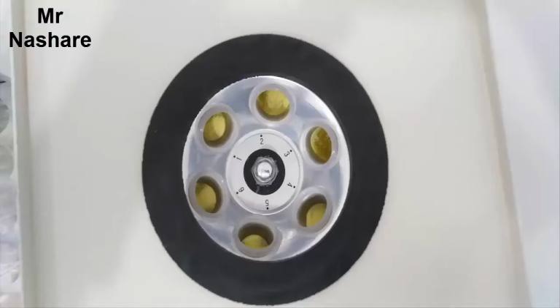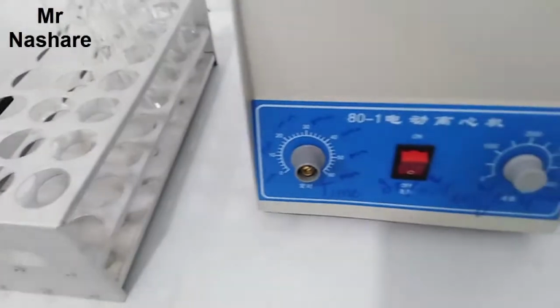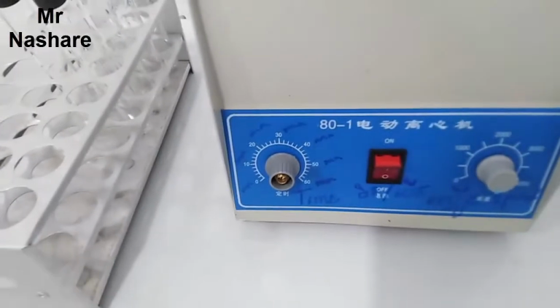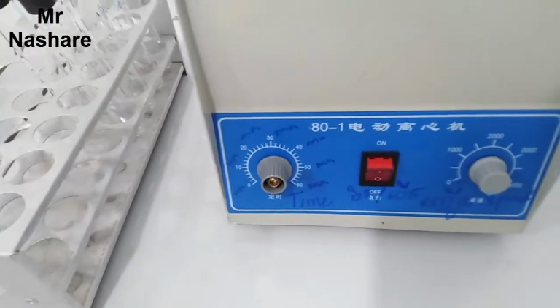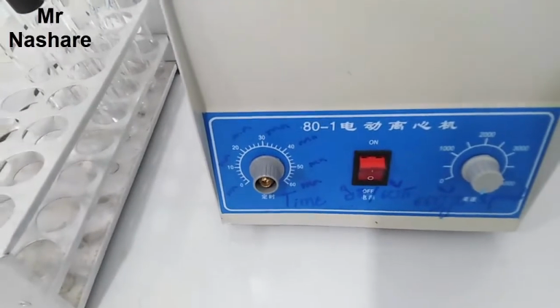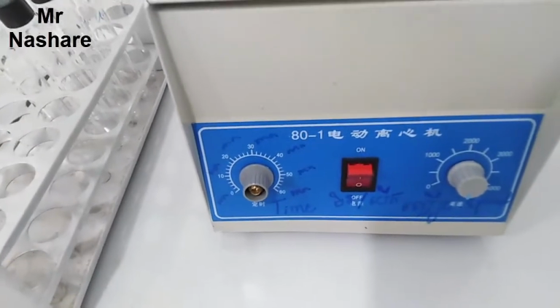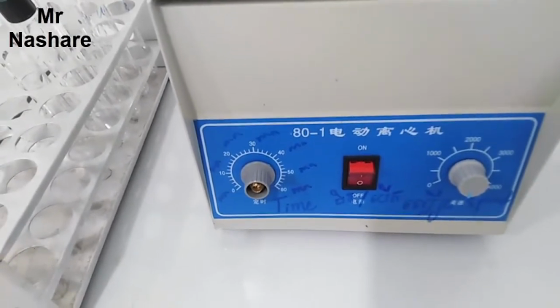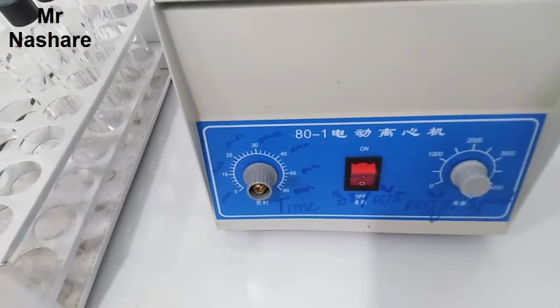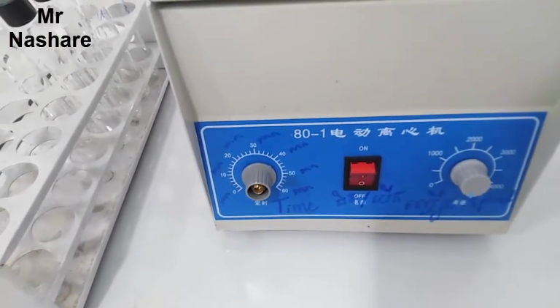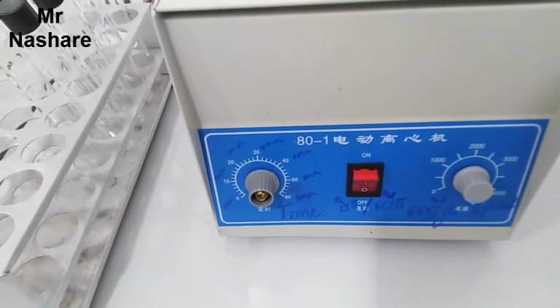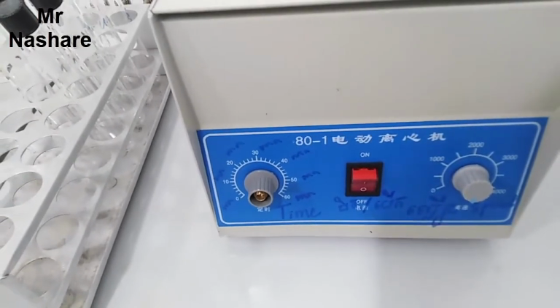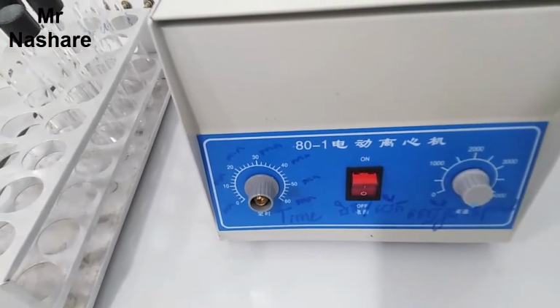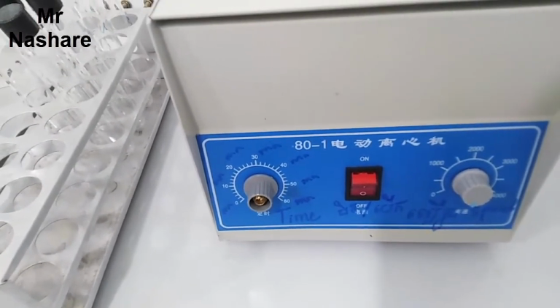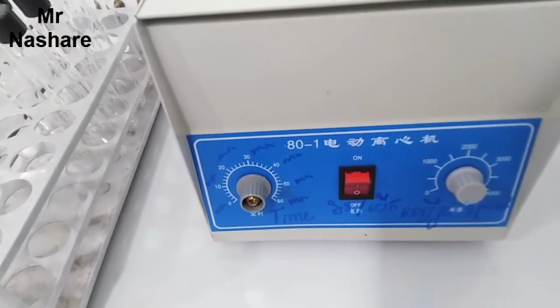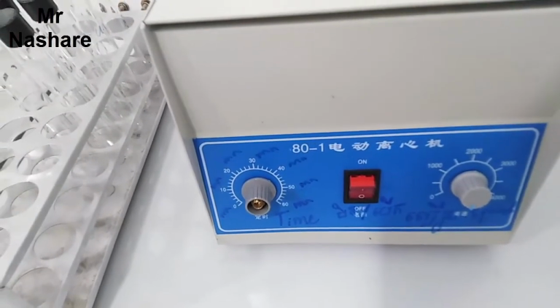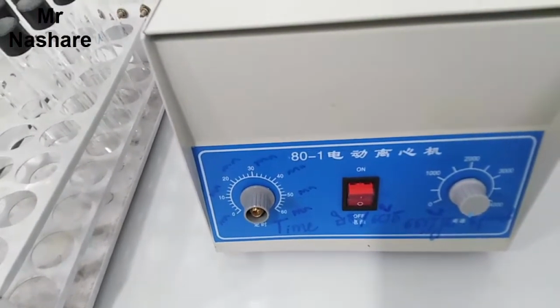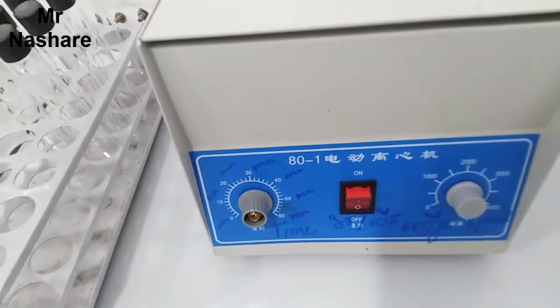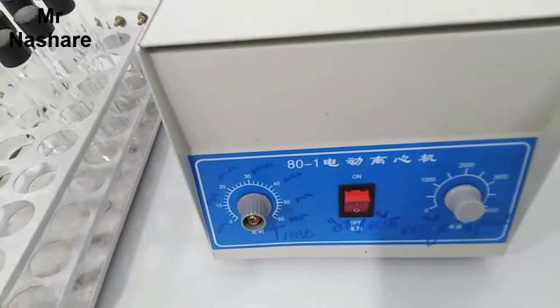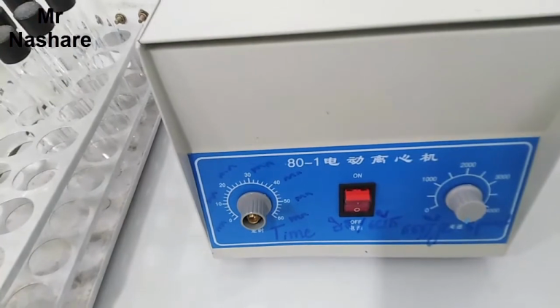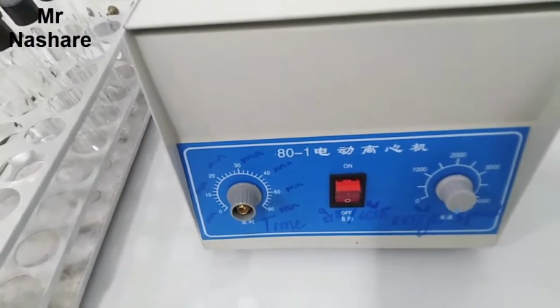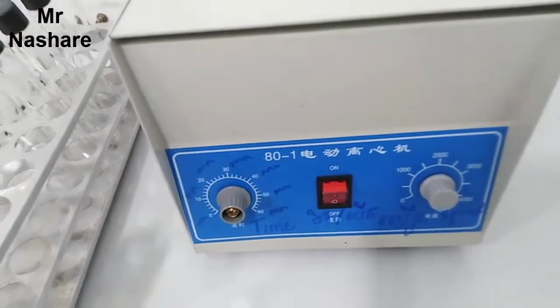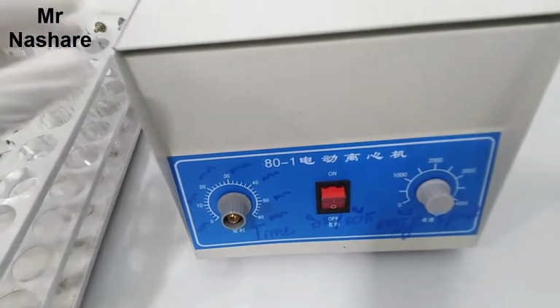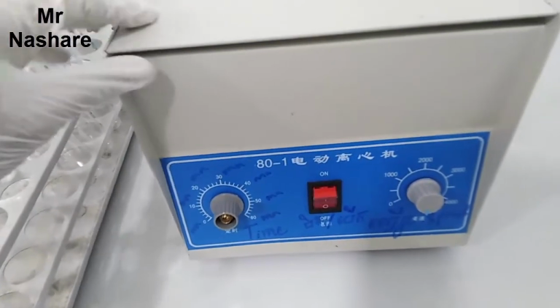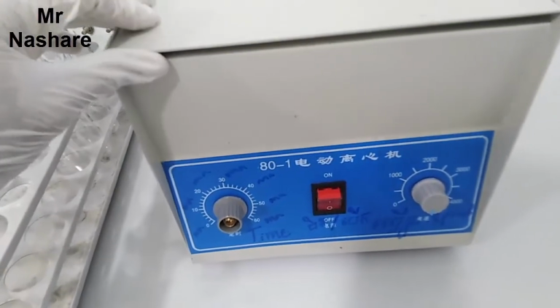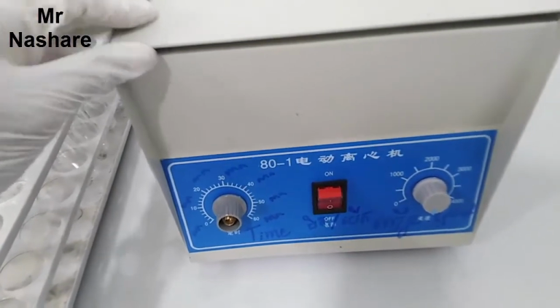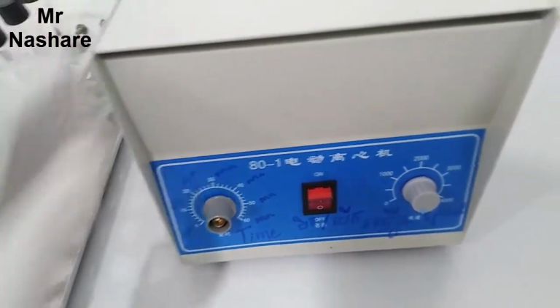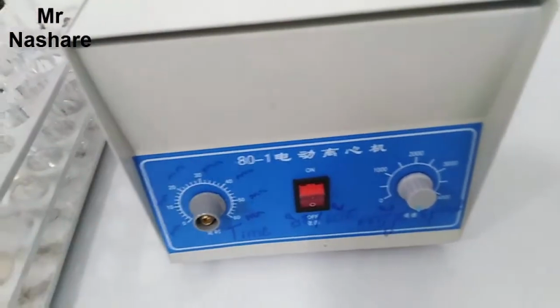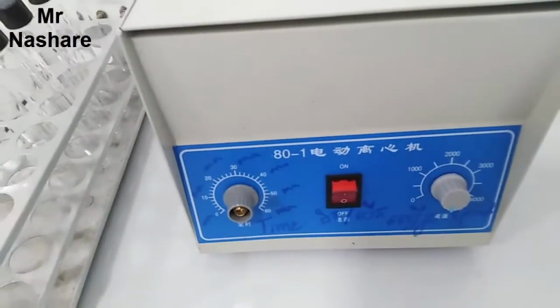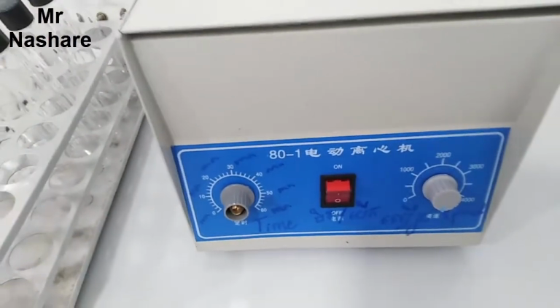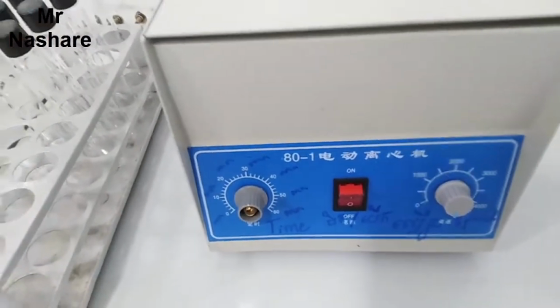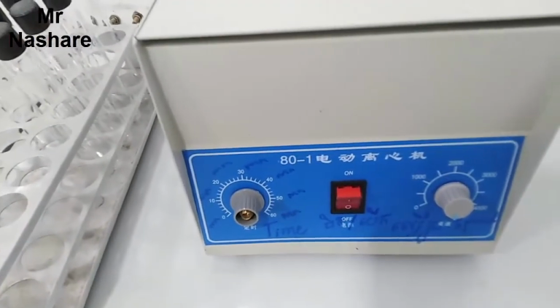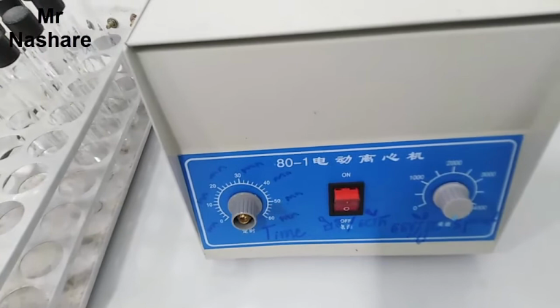Hello everyone. Today I have a machine that is called a centrifuge machine — it is a laboratory device that we use to separate gas or liquid.